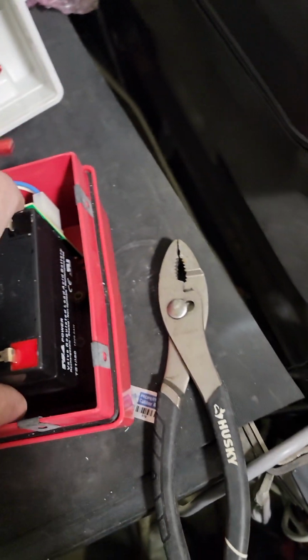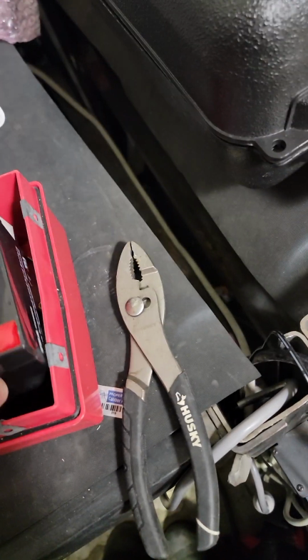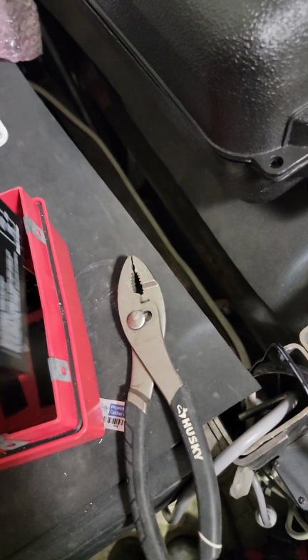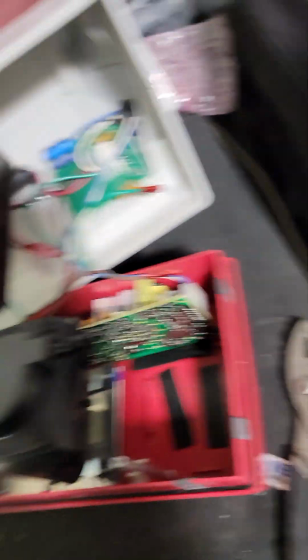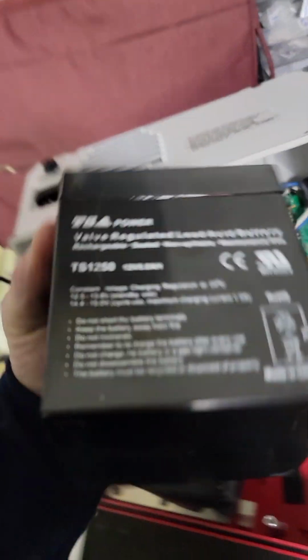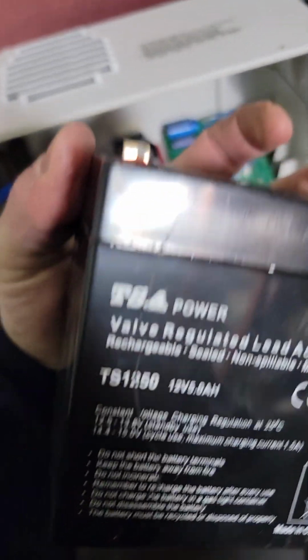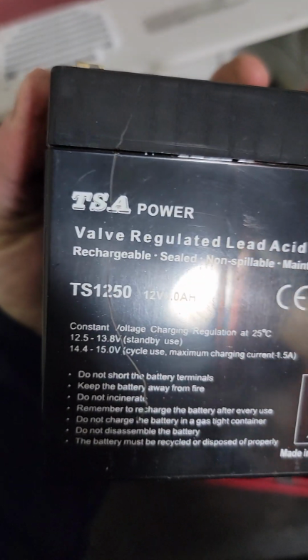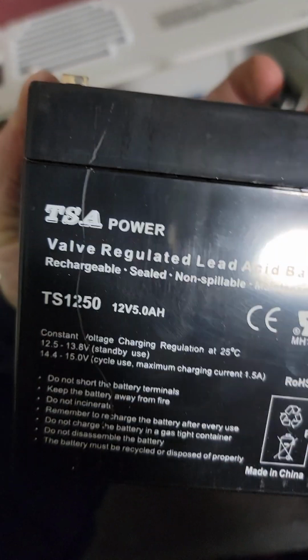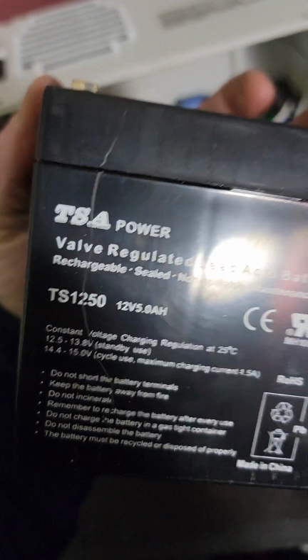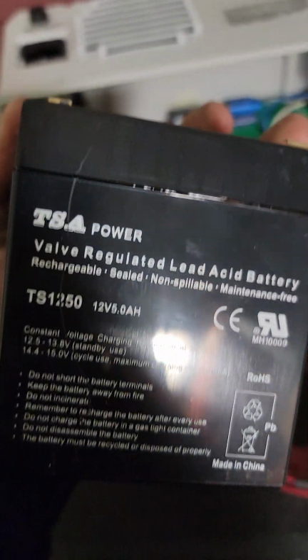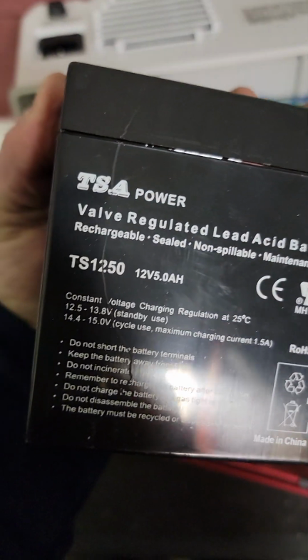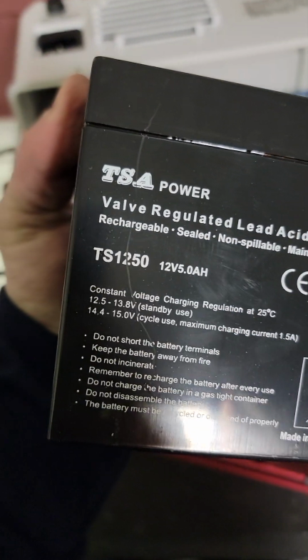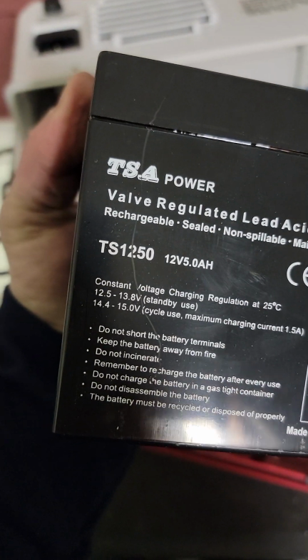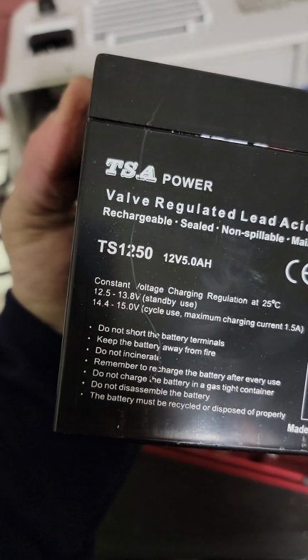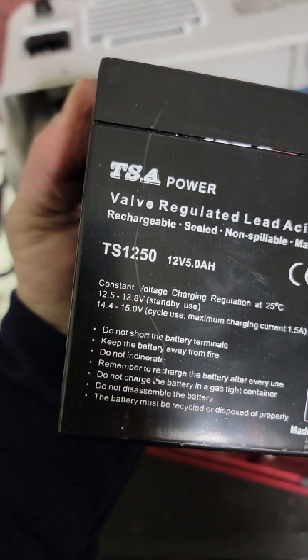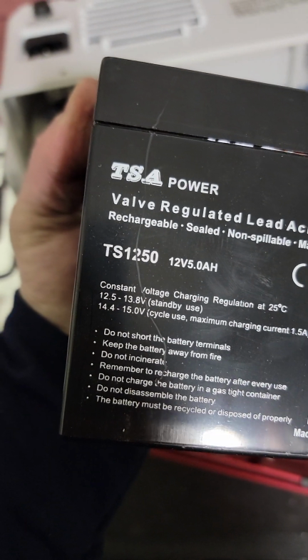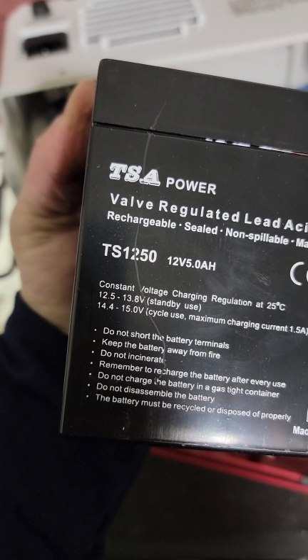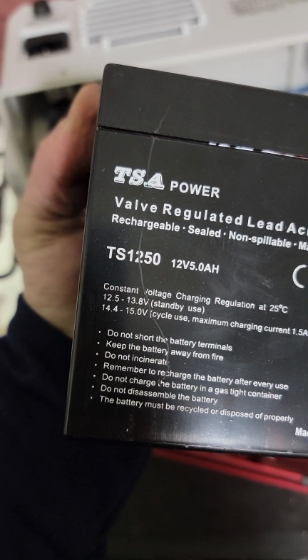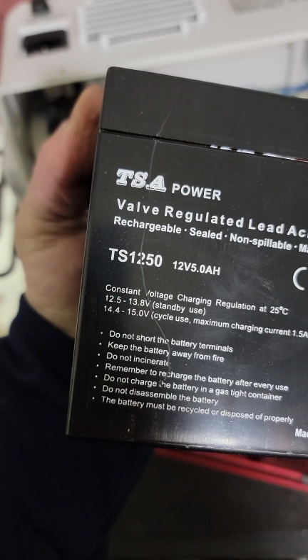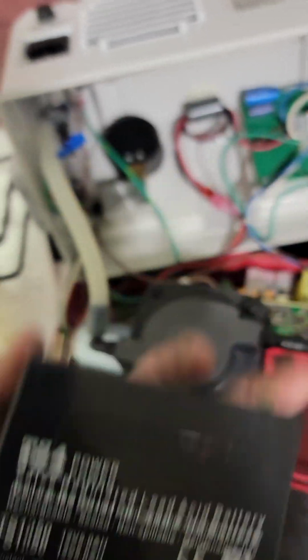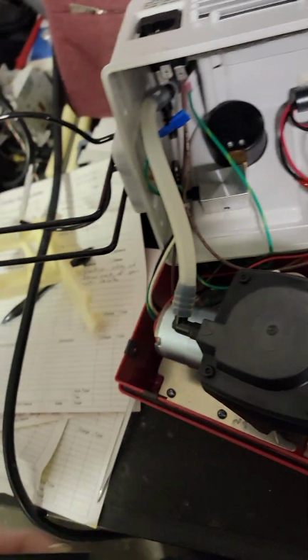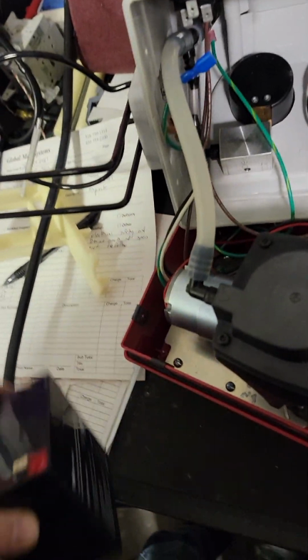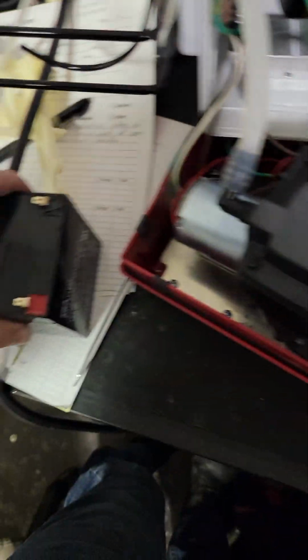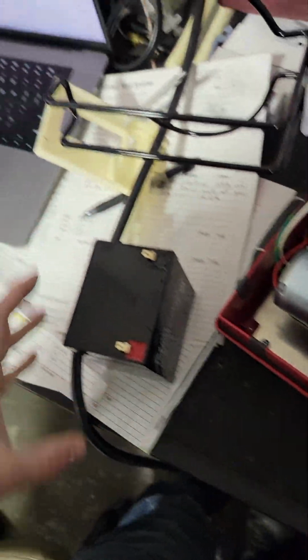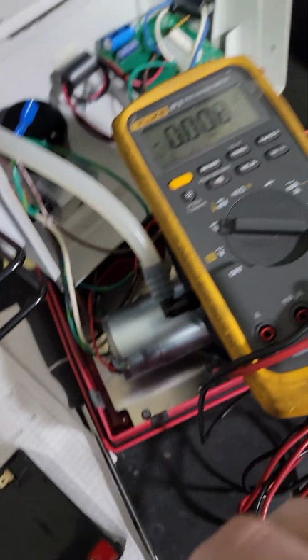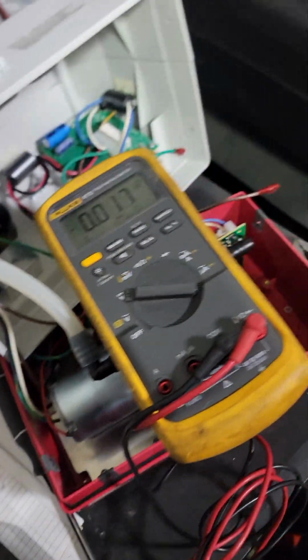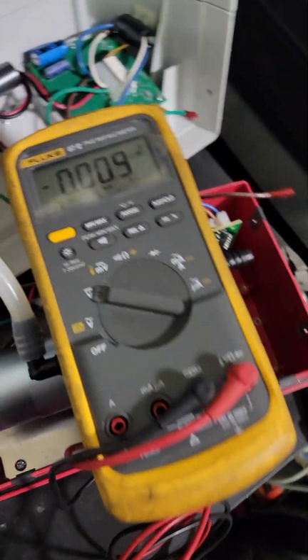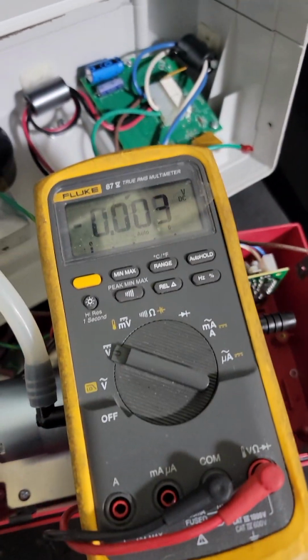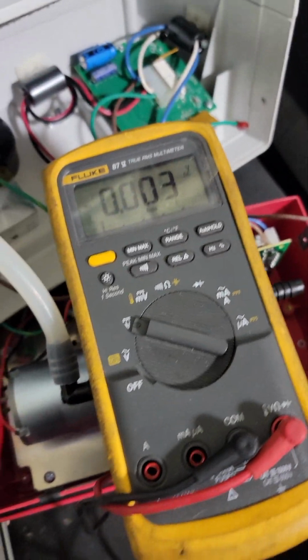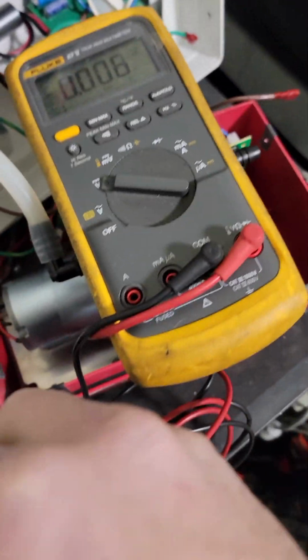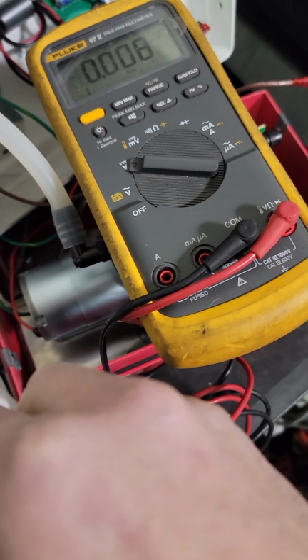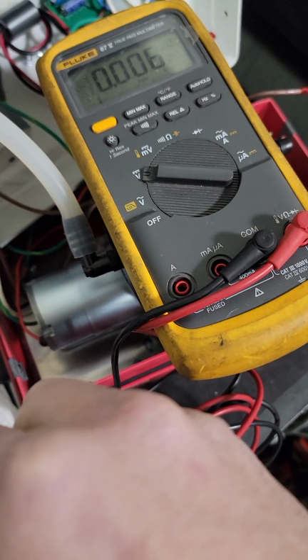There's our battery — 1250. What are we looking for? Roughly 12 to 15 volts. Got our Fluke 875.